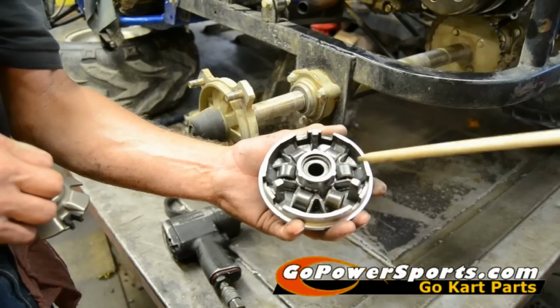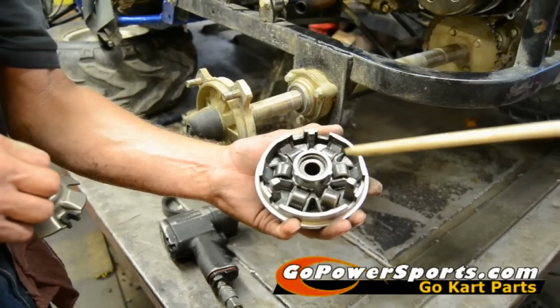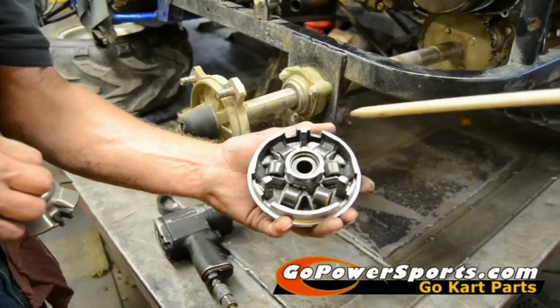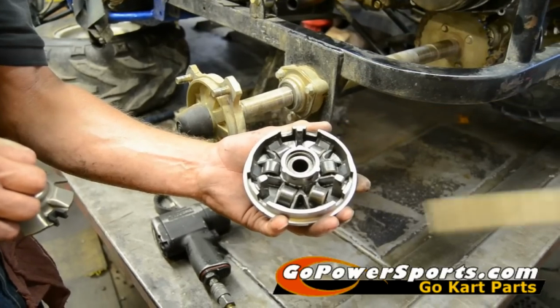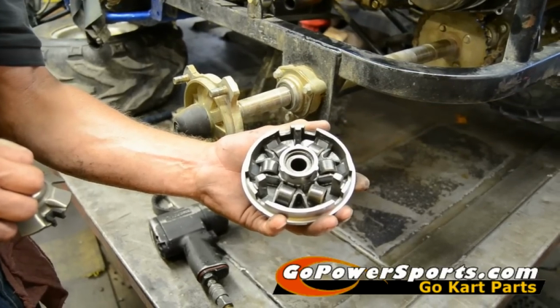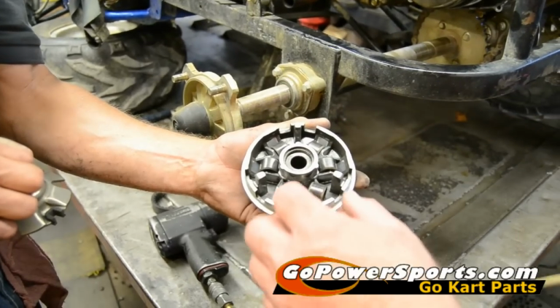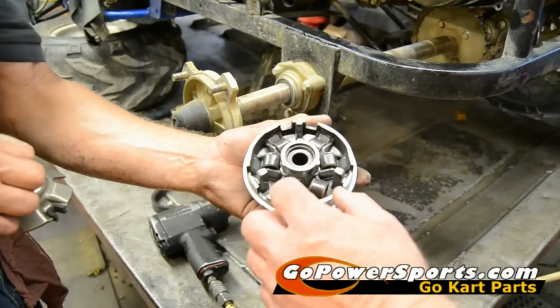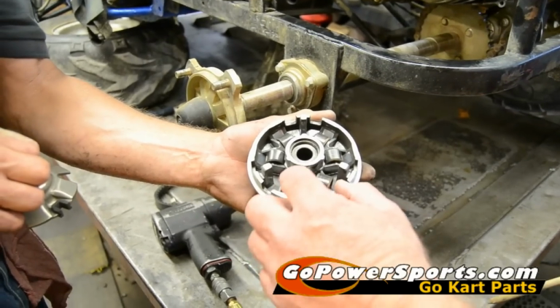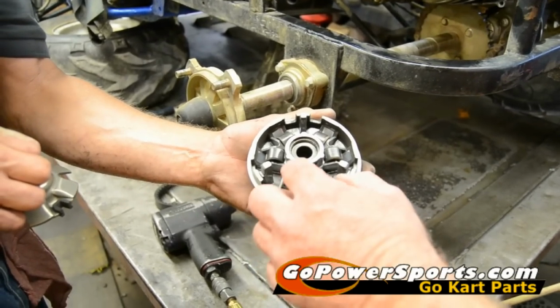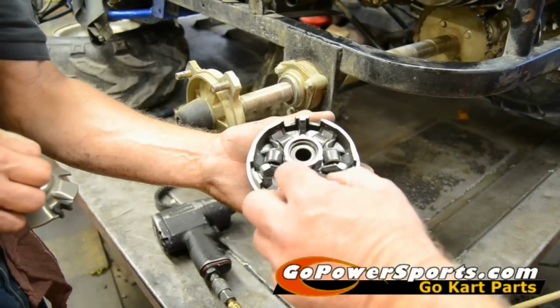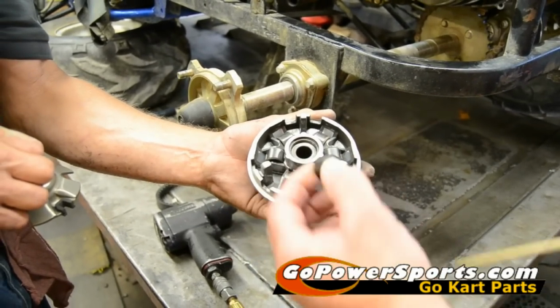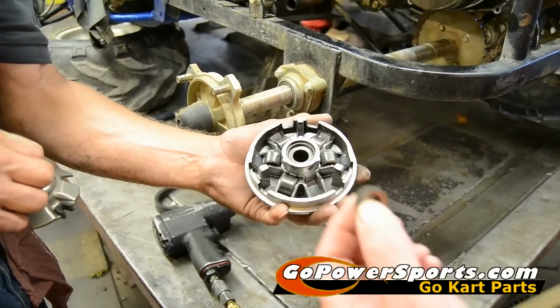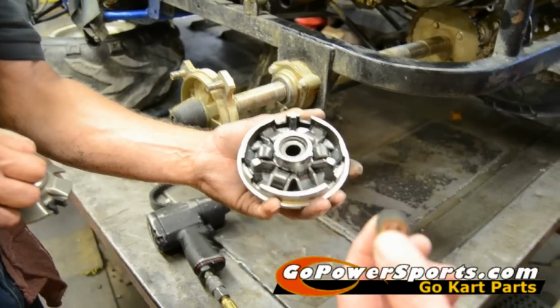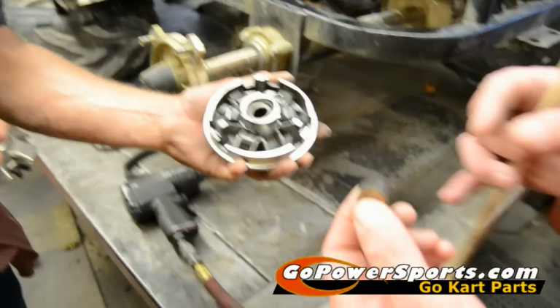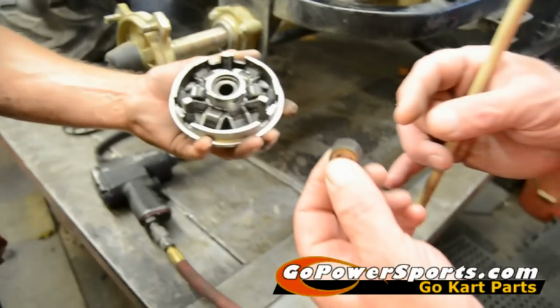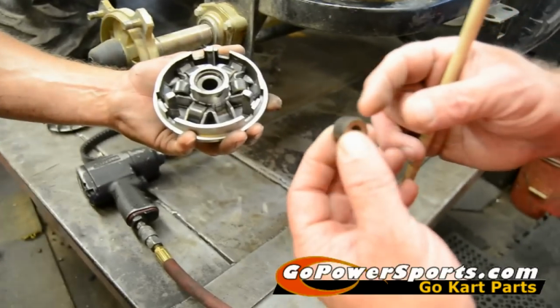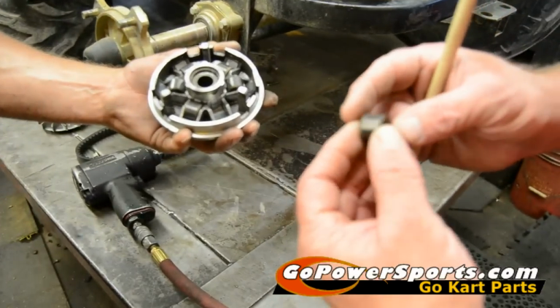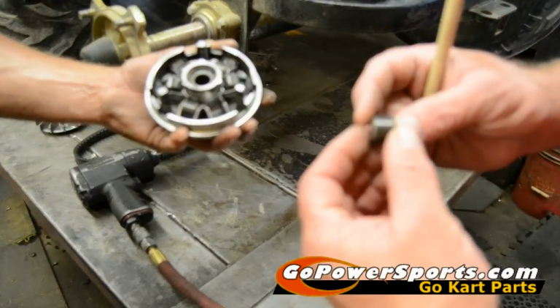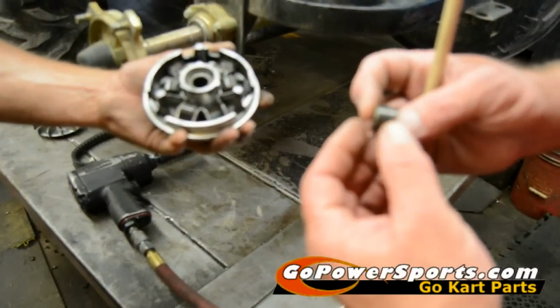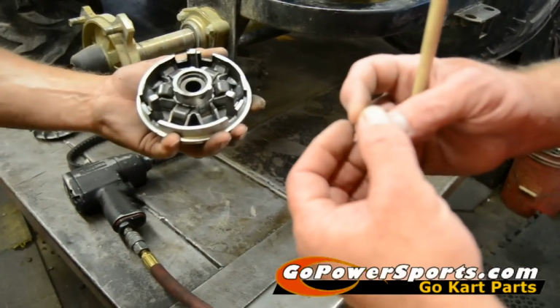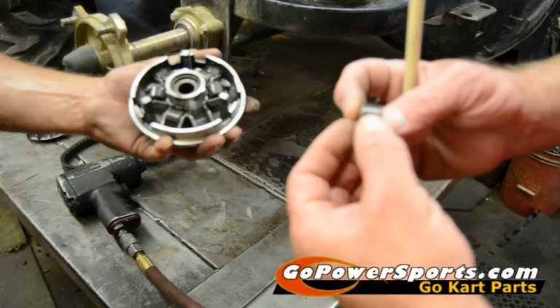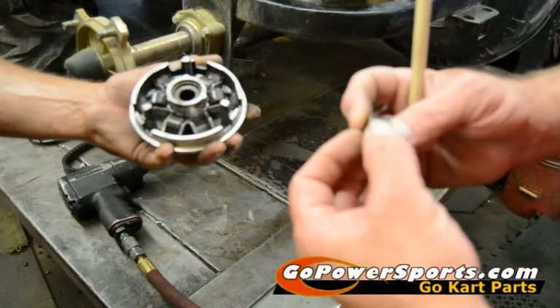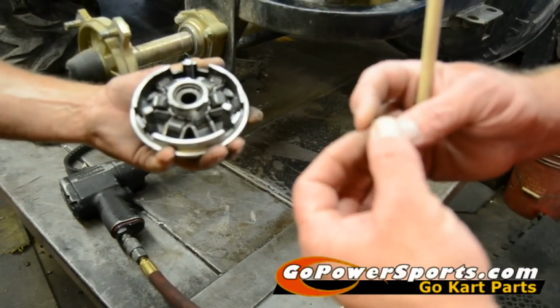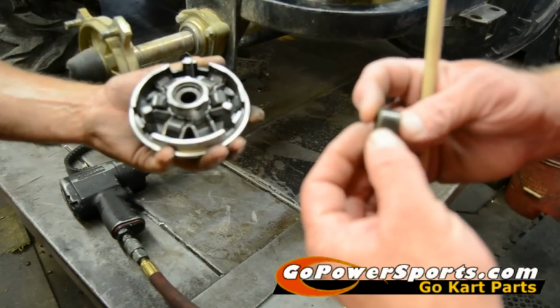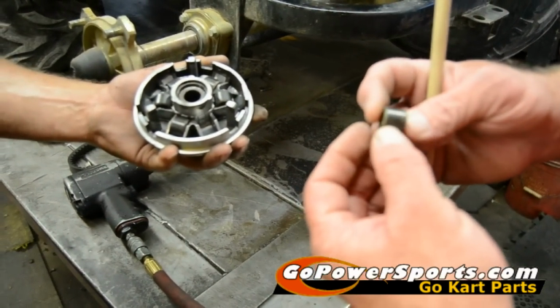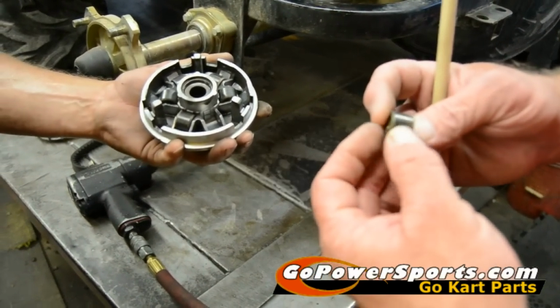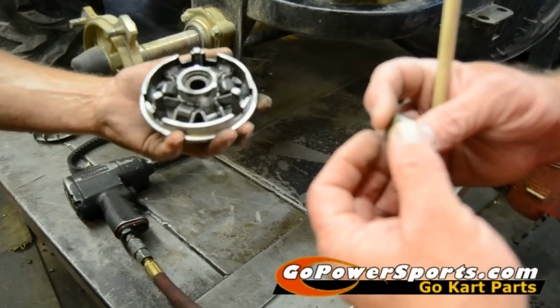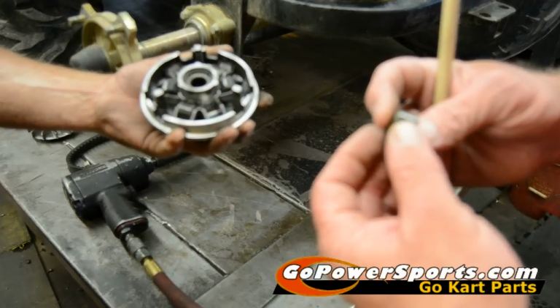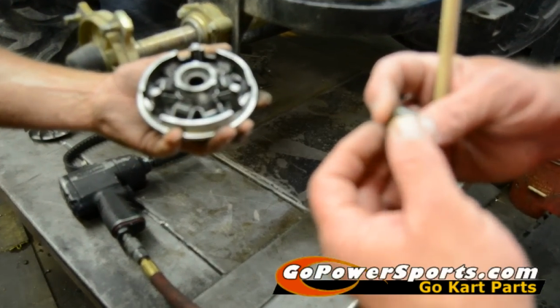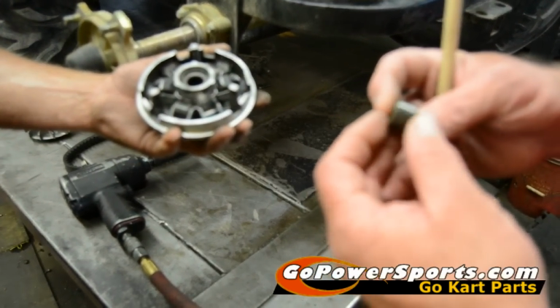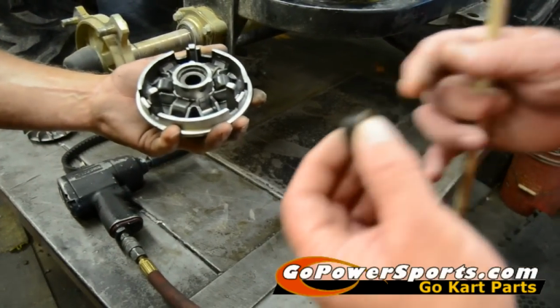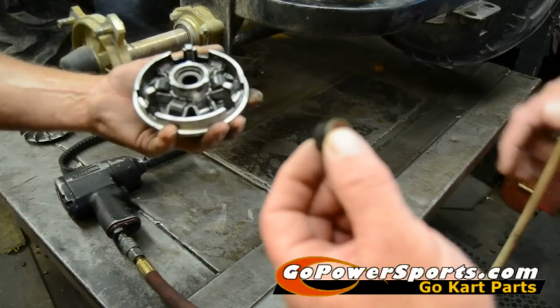You must take out your rollers. You're going to look them over and check for any flat spots or excessive wear.